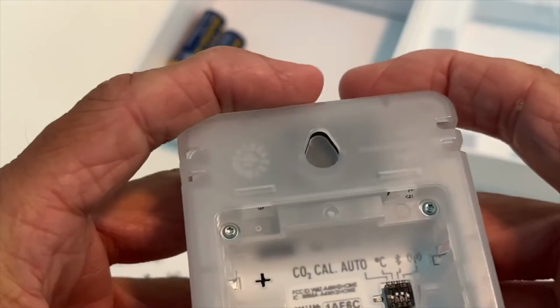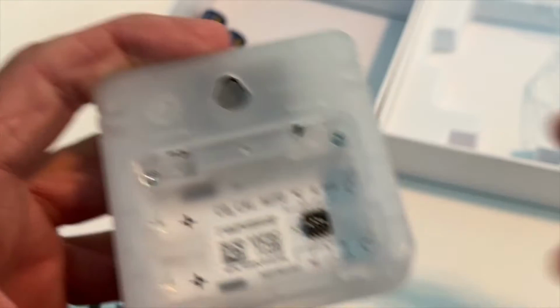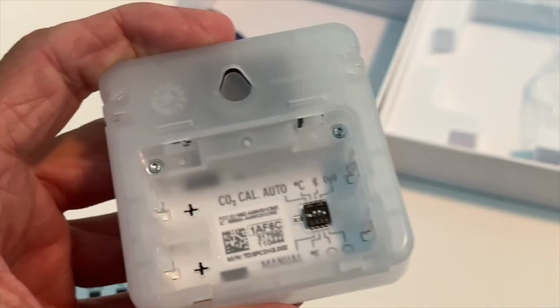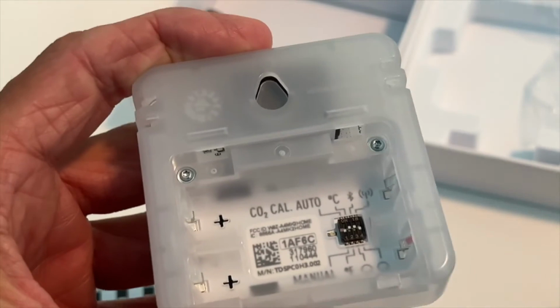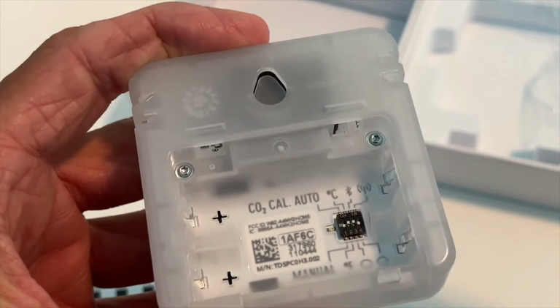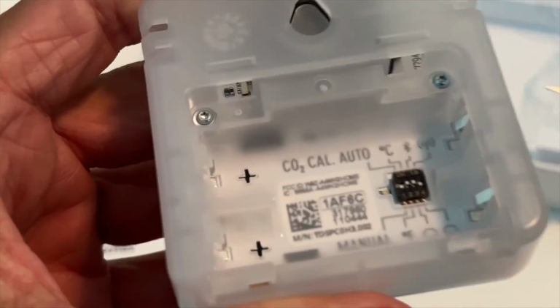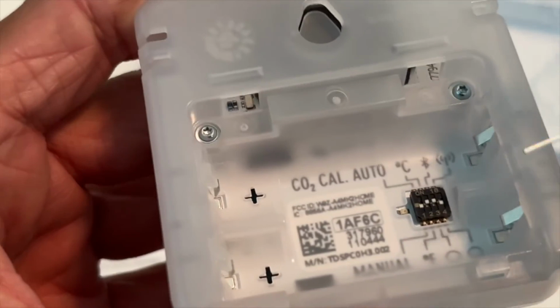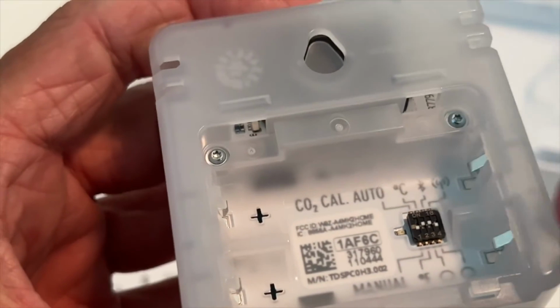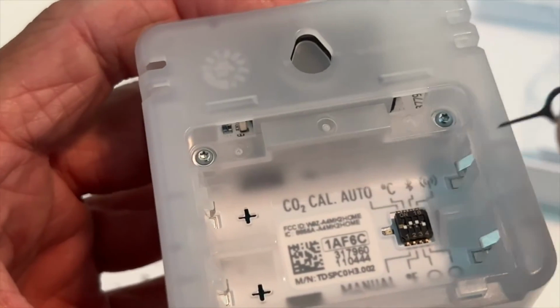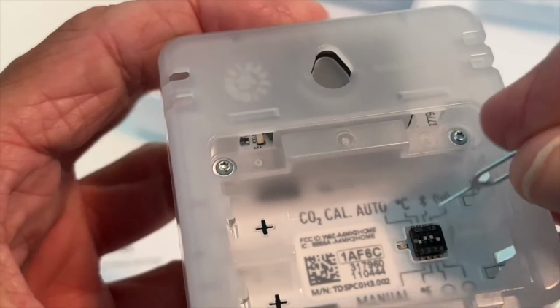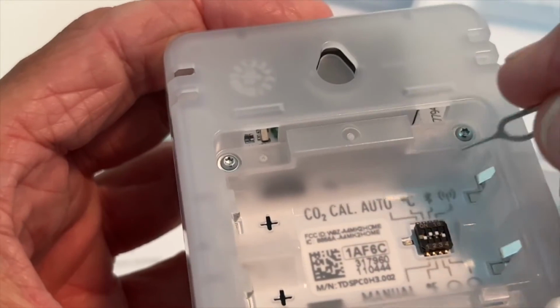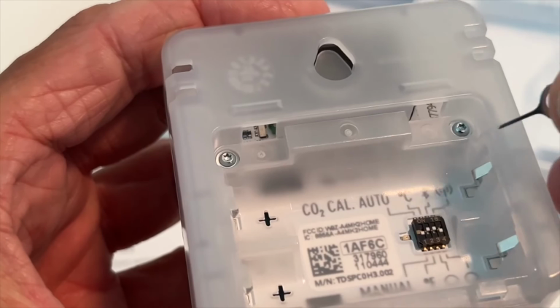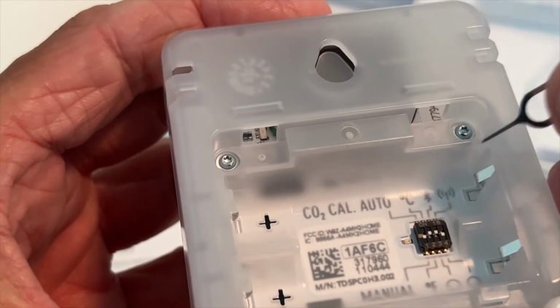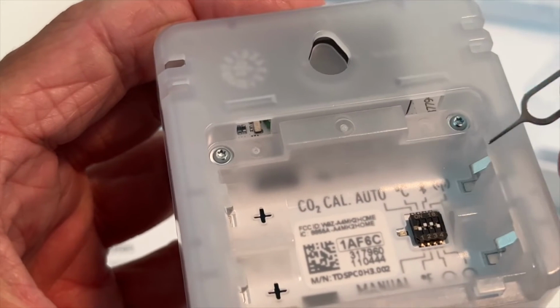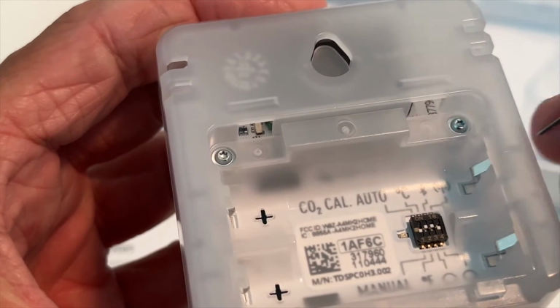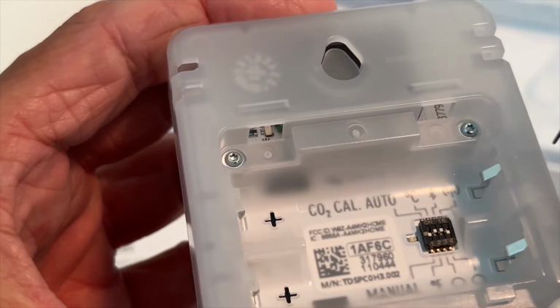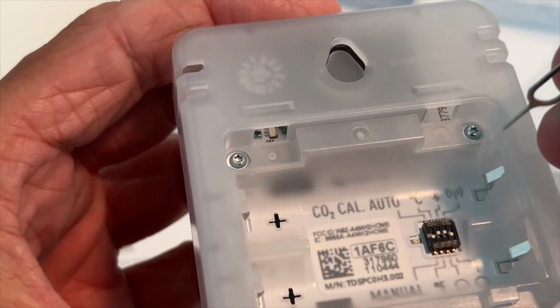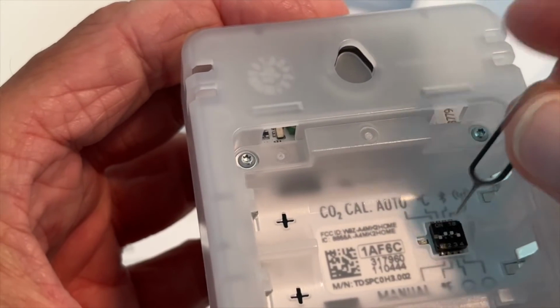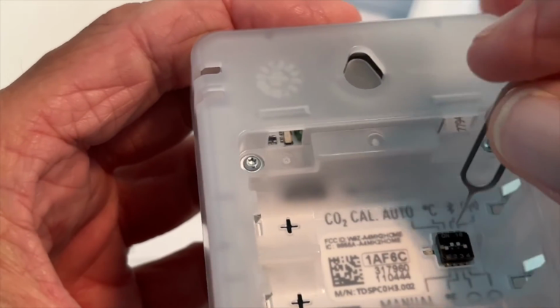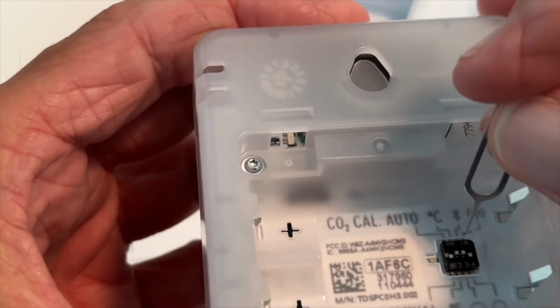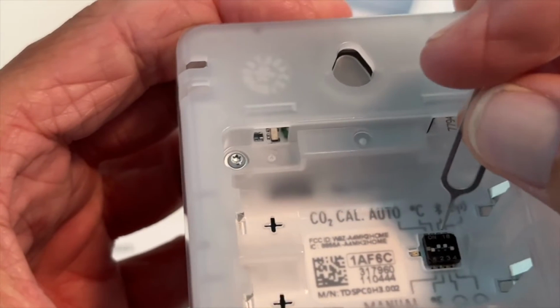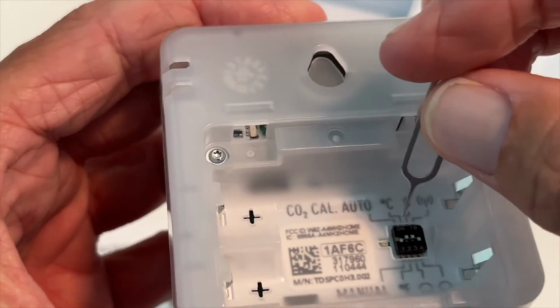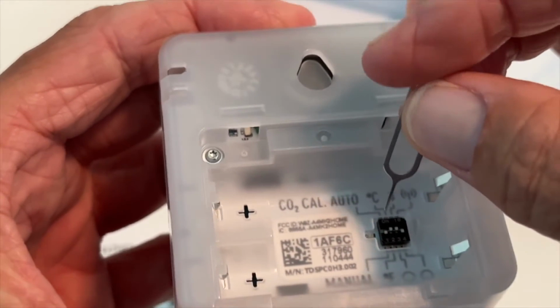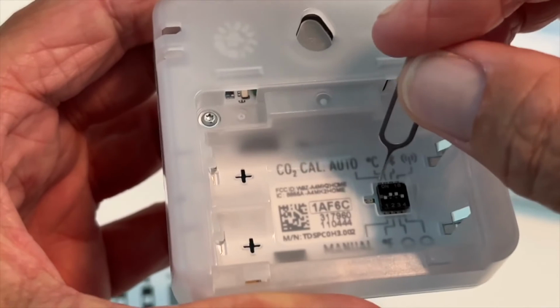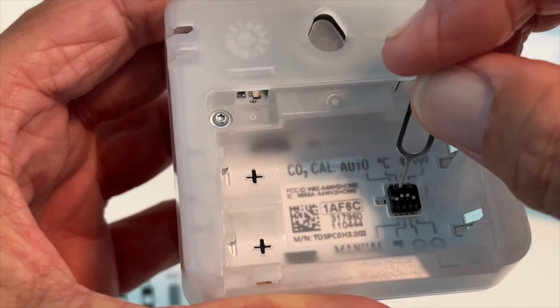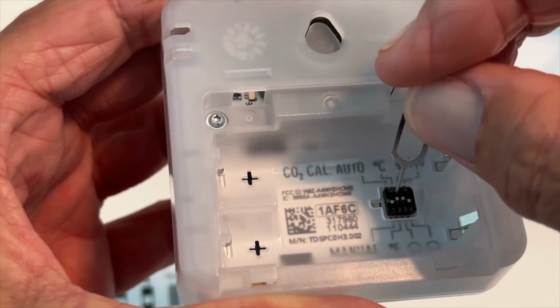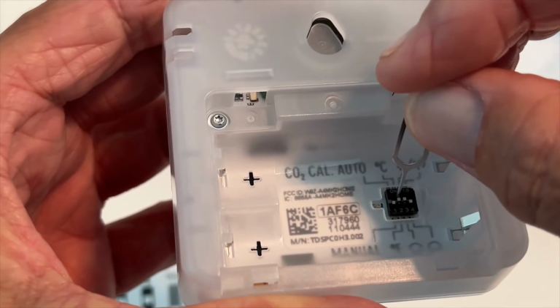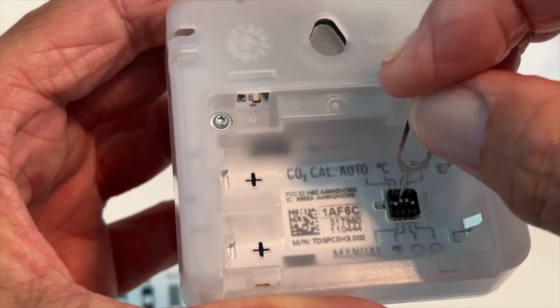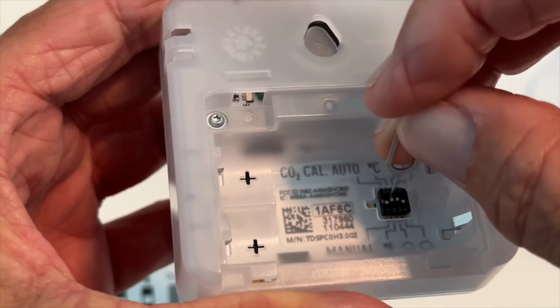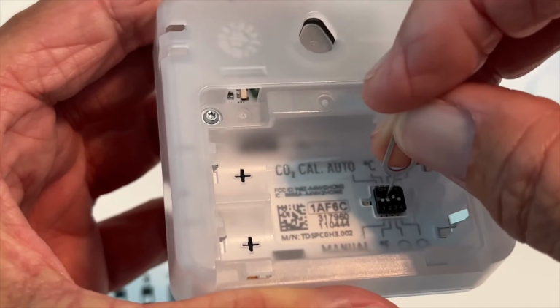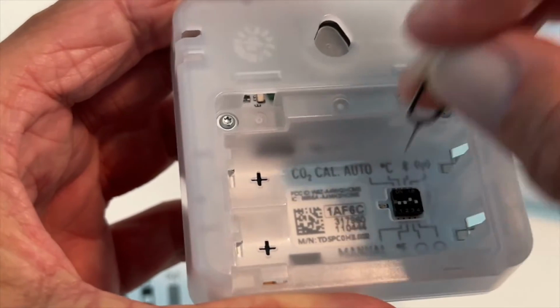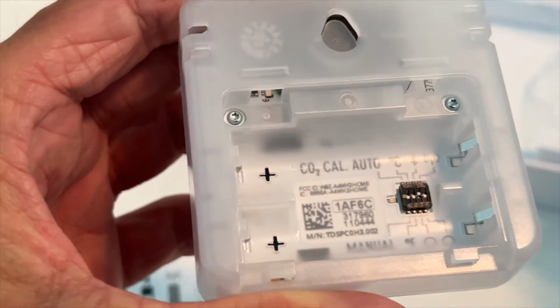And that's what you need to do to get it to Fahrenheit. So I'm going to reach in with this little tool, and I'm going to push that second white lever down. I've got to make sure I get it on the right one. There we go.